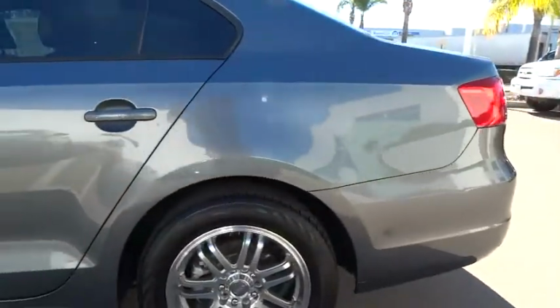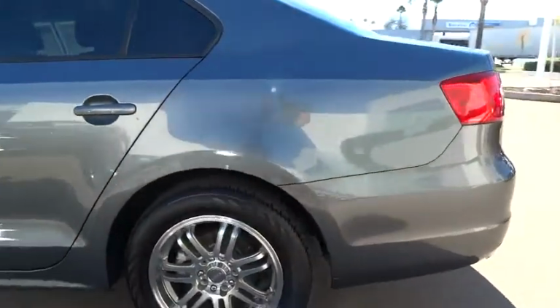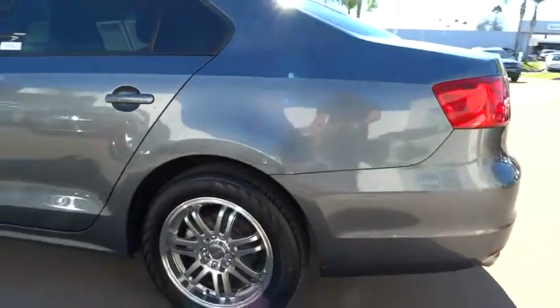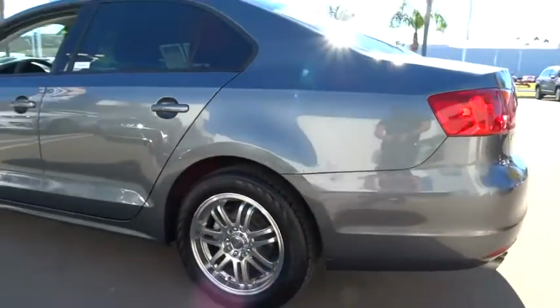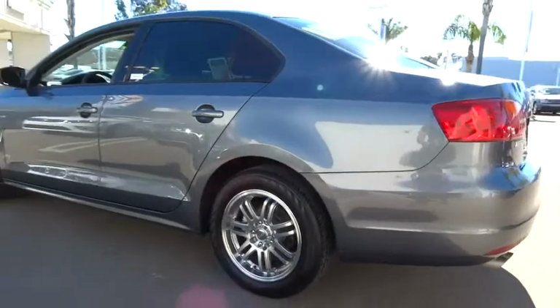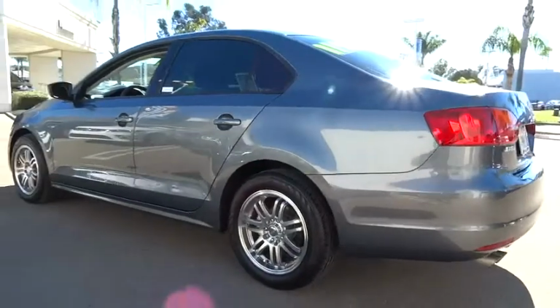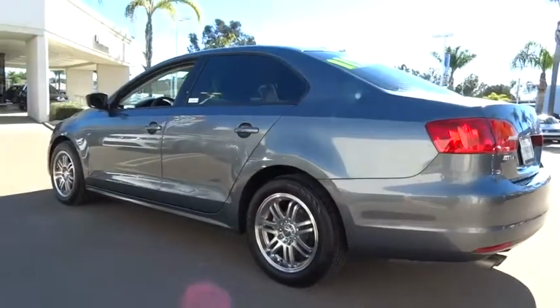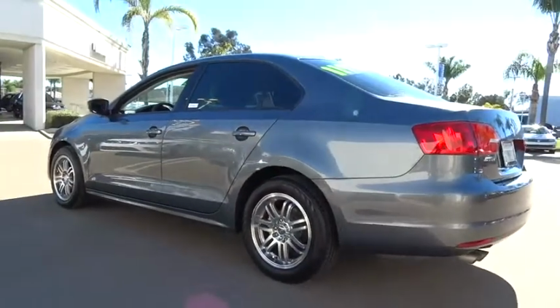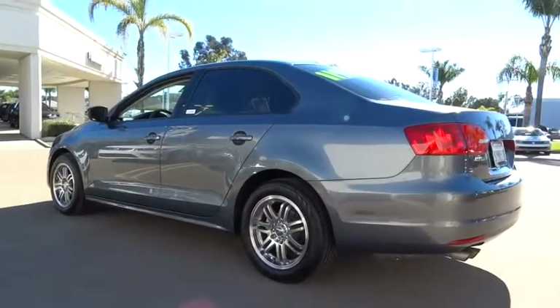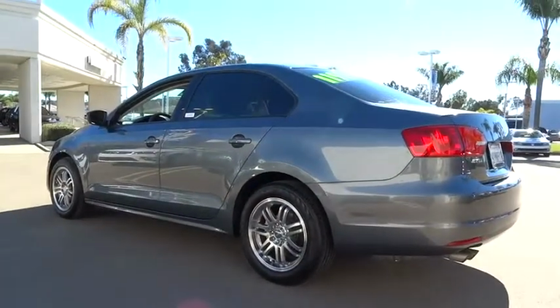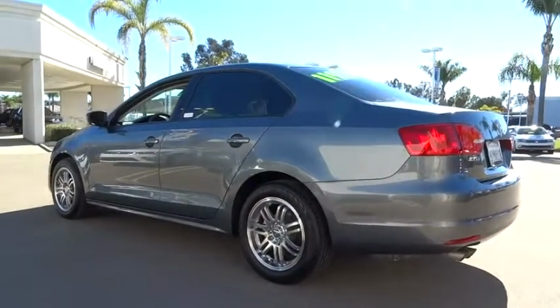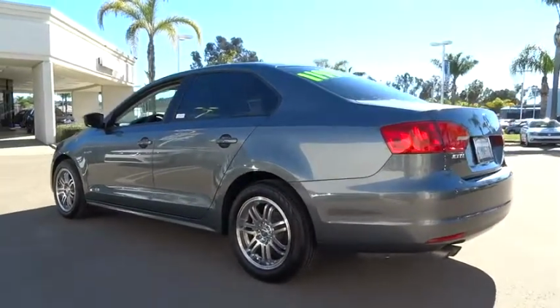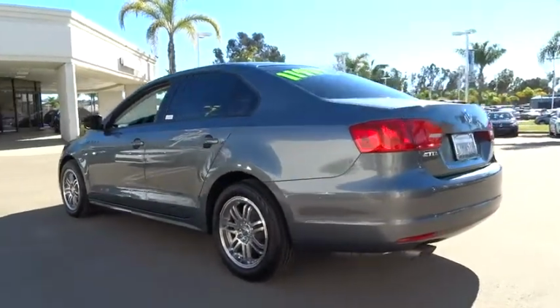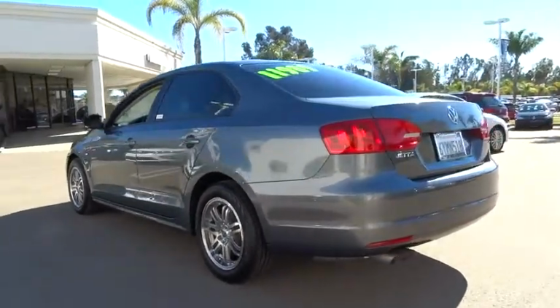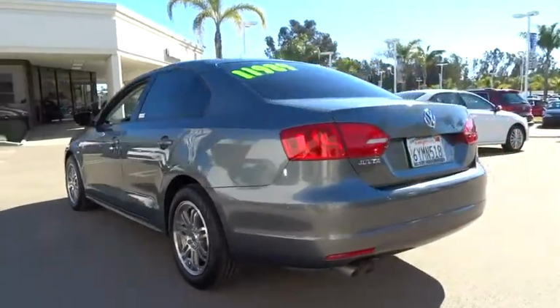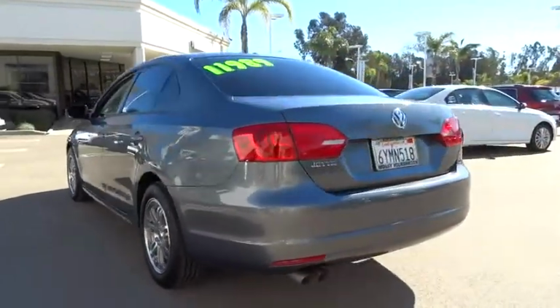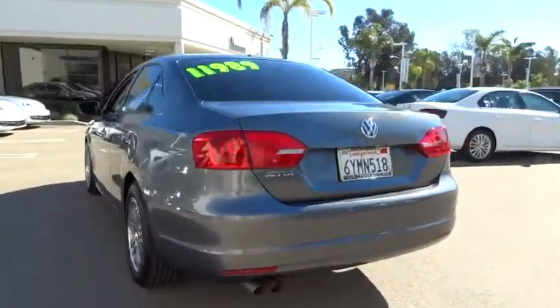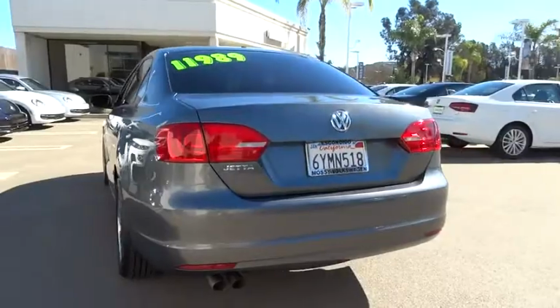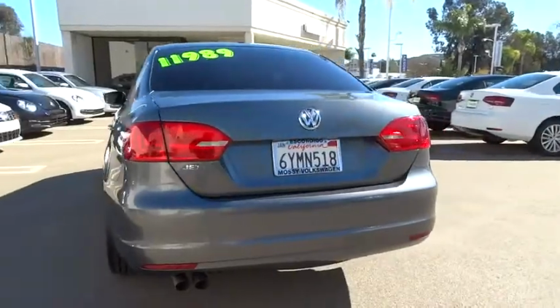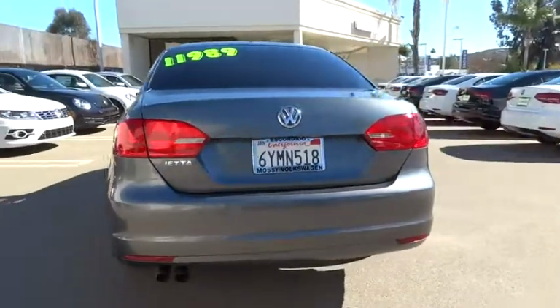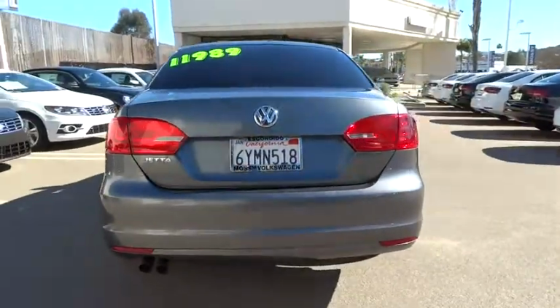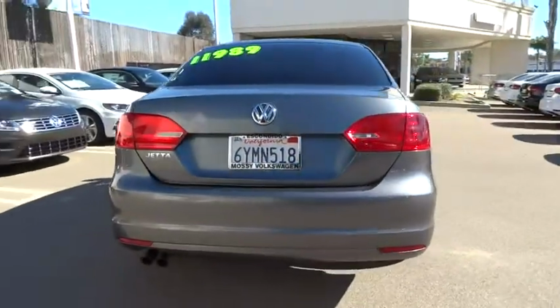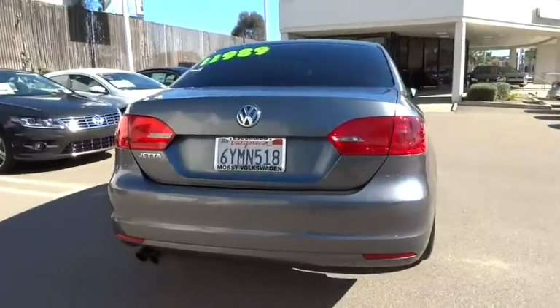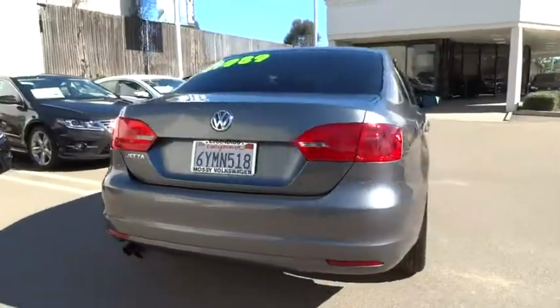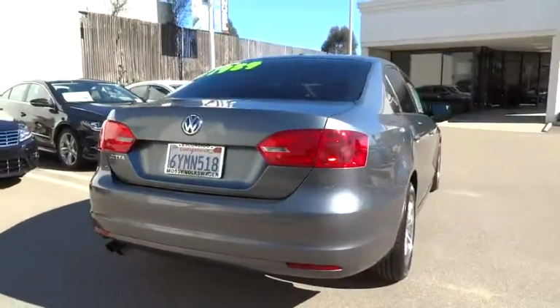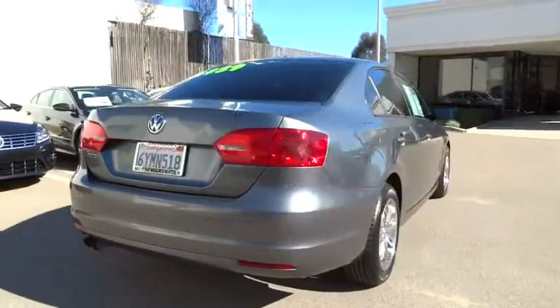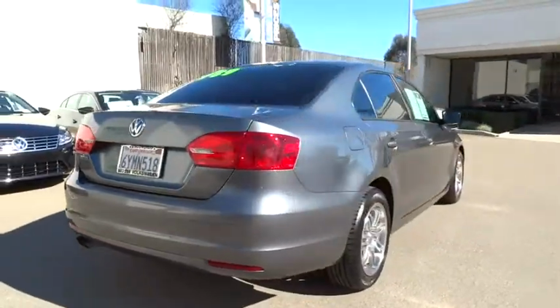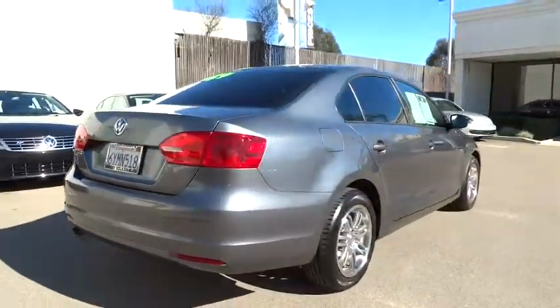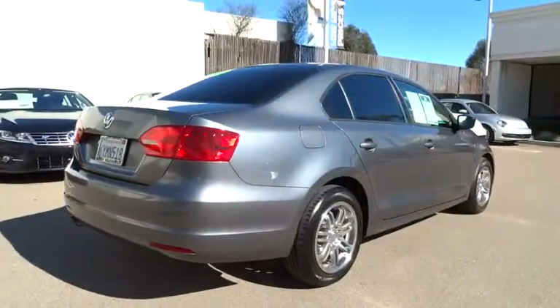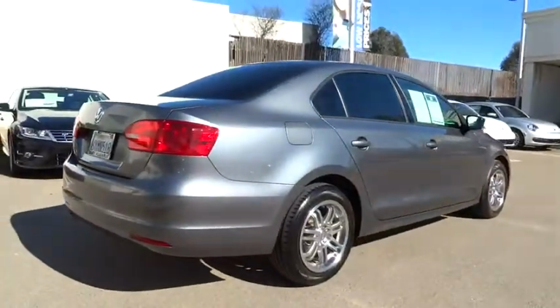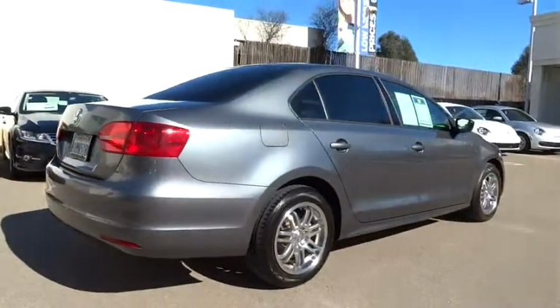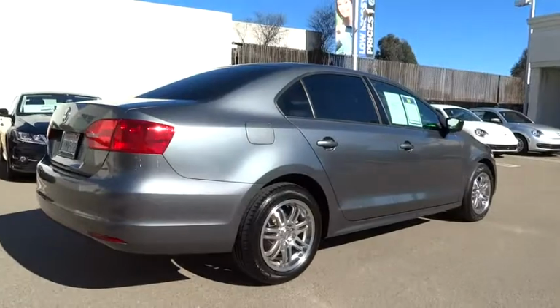Stability control. Keyless entry. Anti-lock braking system. Traction control. Moonroof. Power steering. Adjustable steering wheel. Driver airbag. Four-wheel disc brakes.